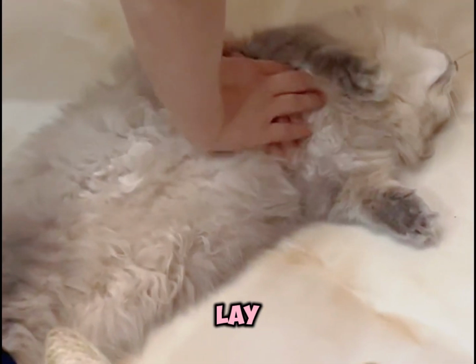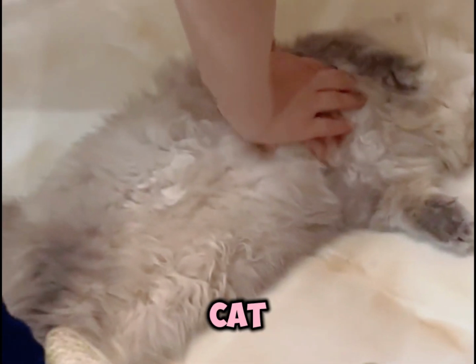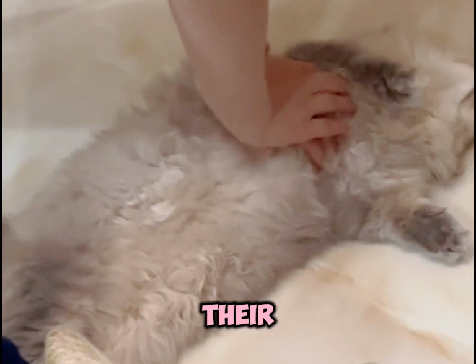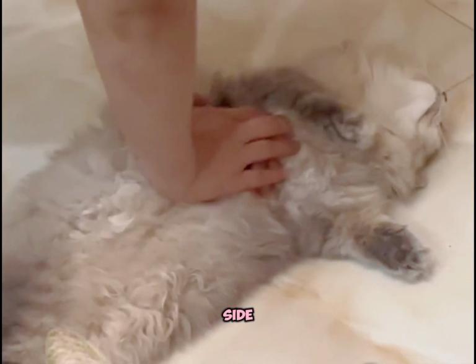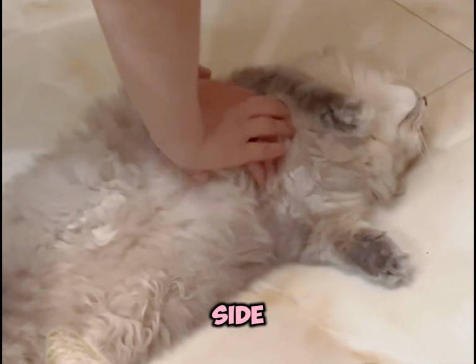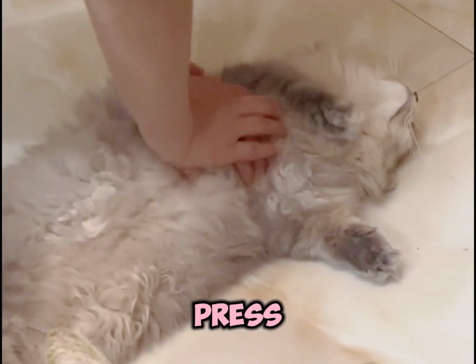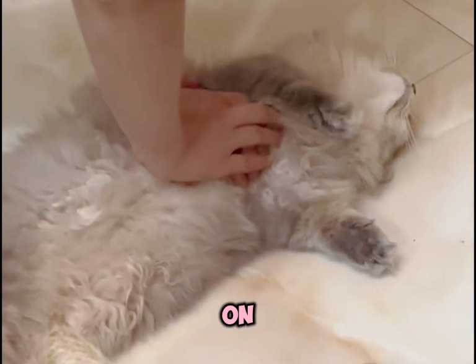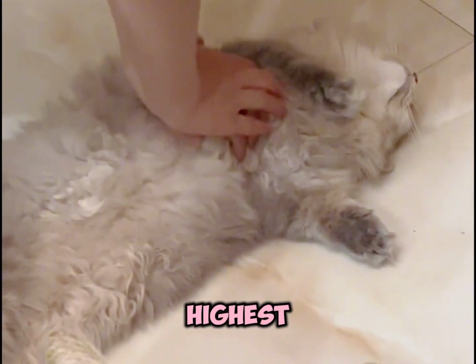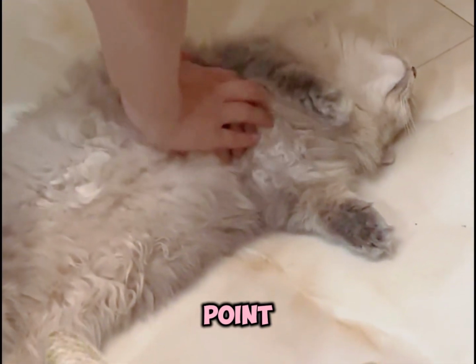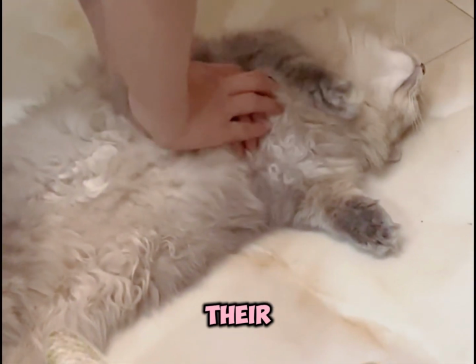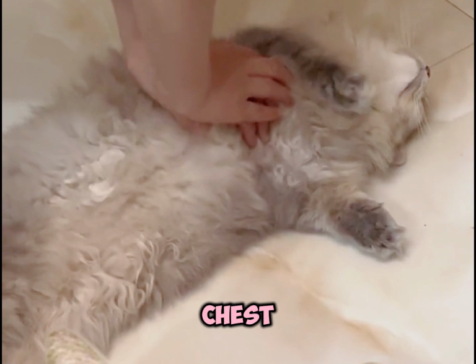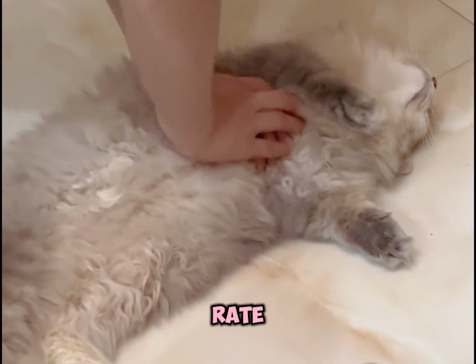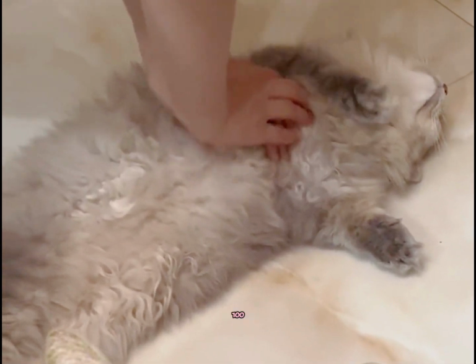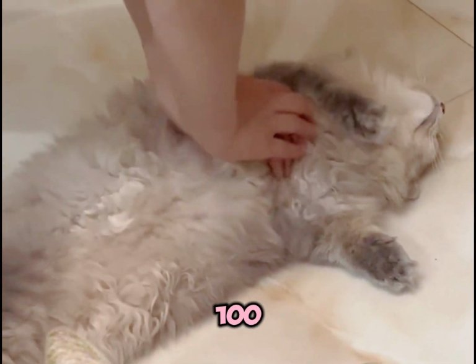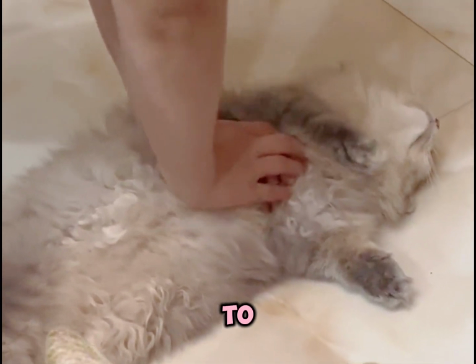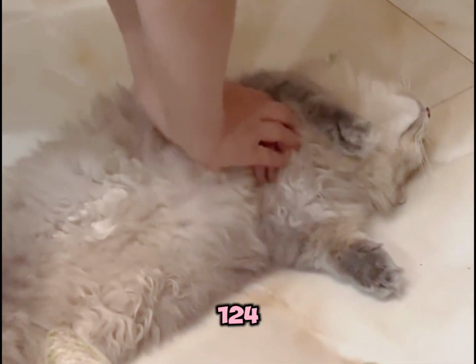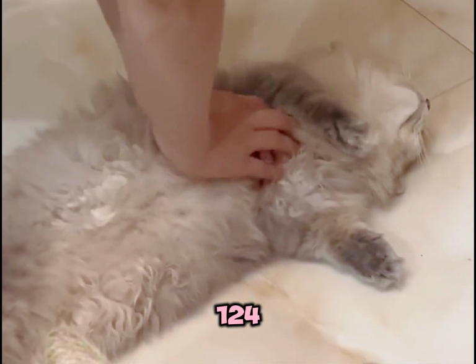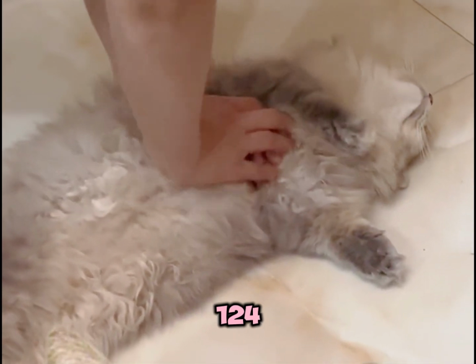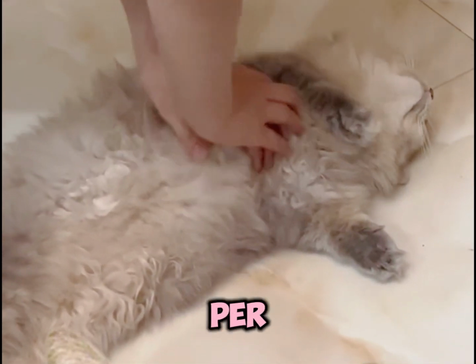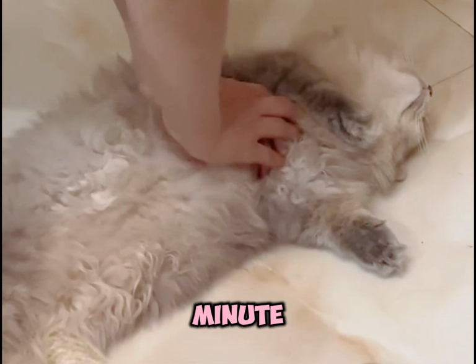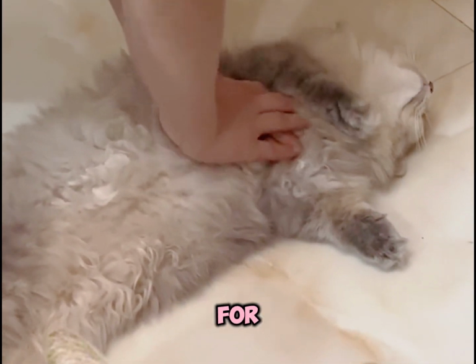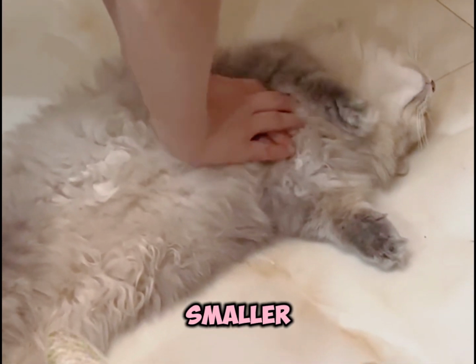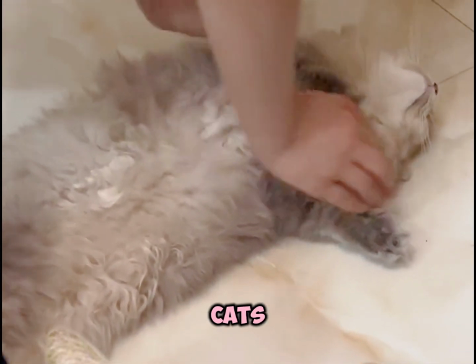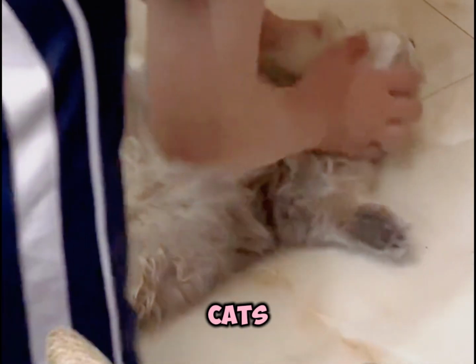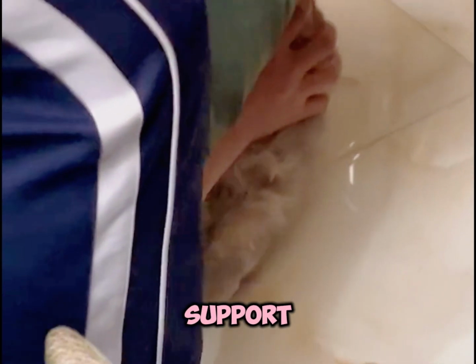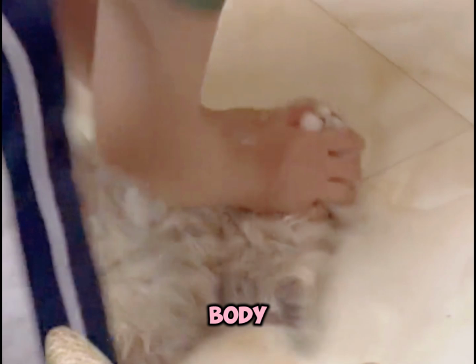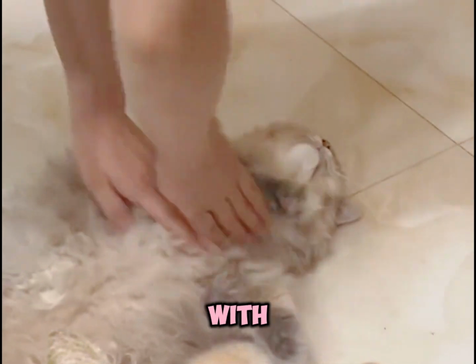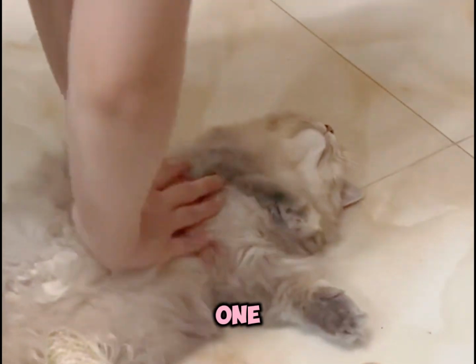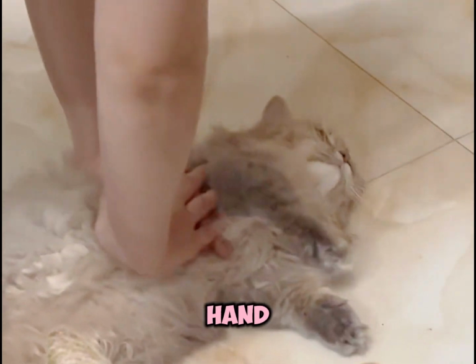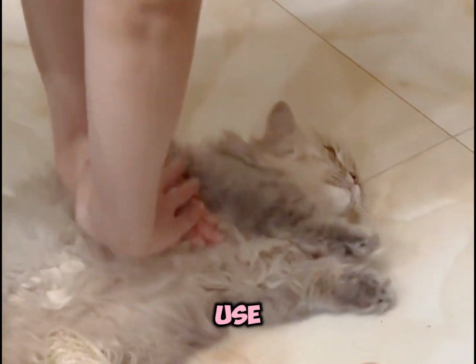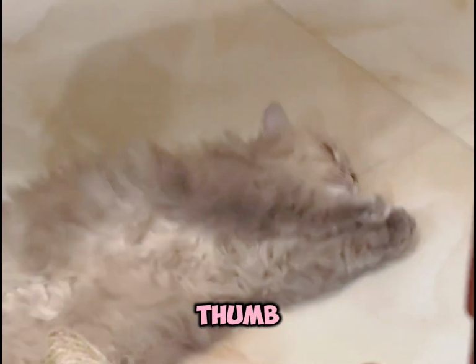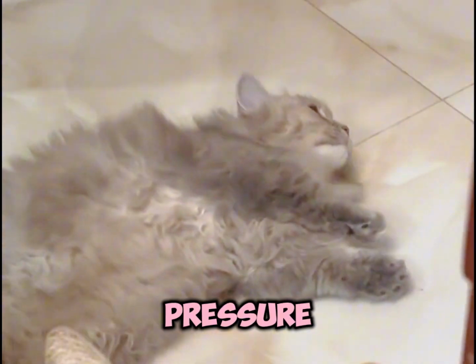Lay your cat on the right side and press on the highest point of their chest at a rate of 100 to 120 compressions per minute. For smaller cats, support their body with one hand and use your thumb for pressure.